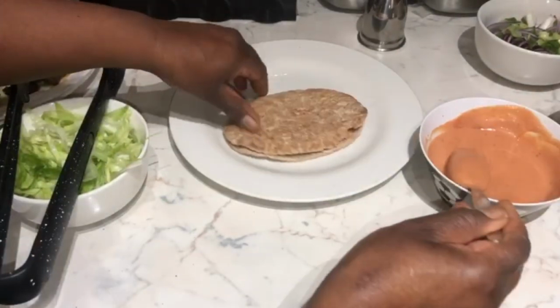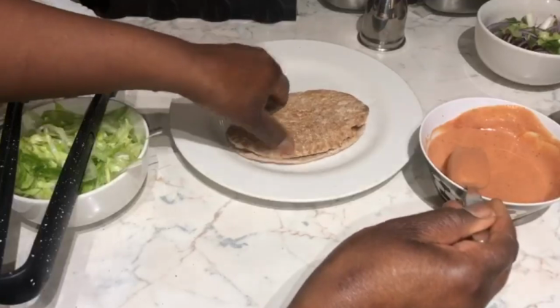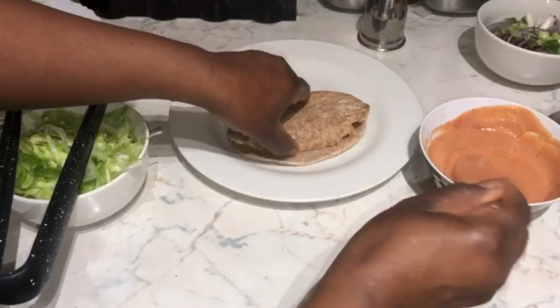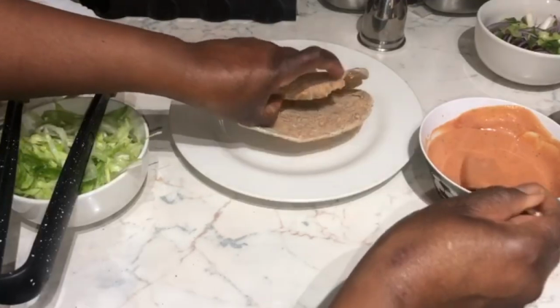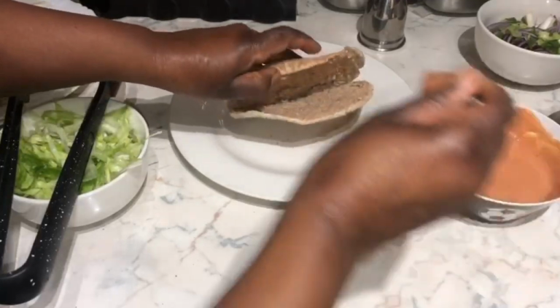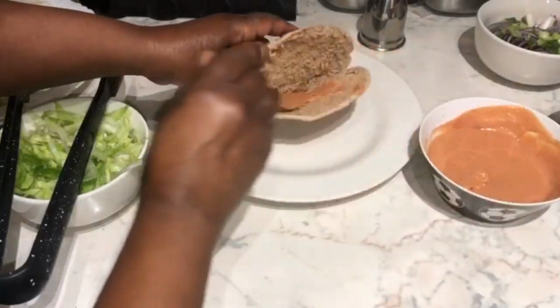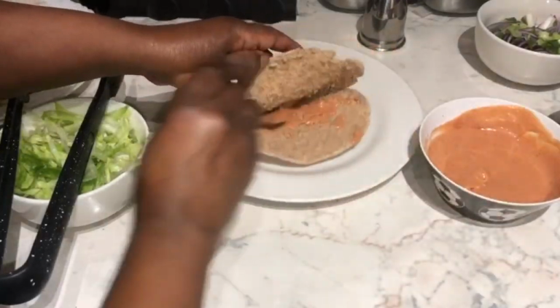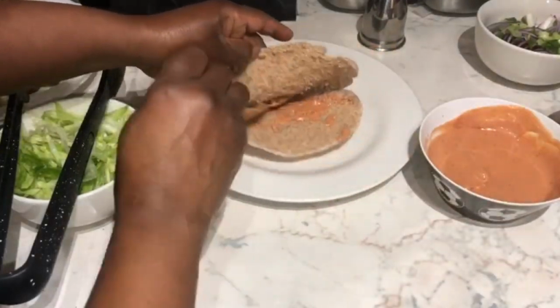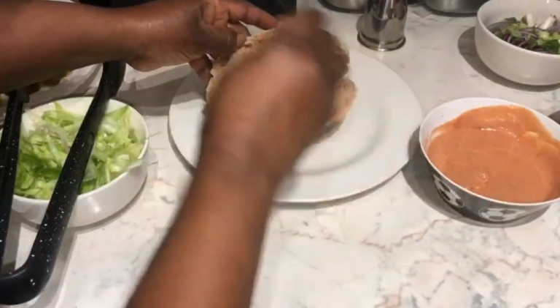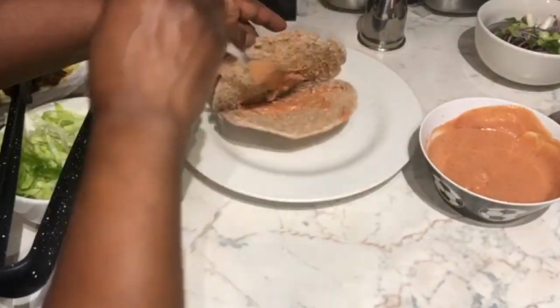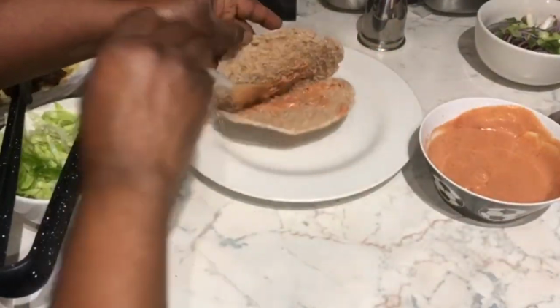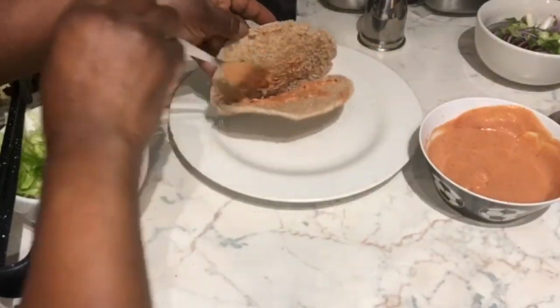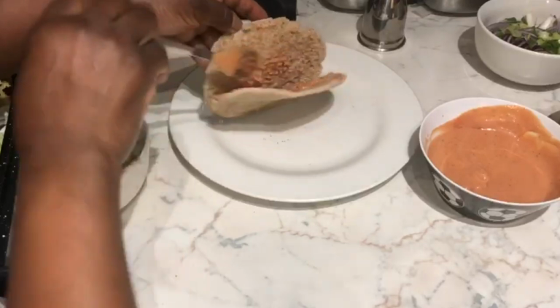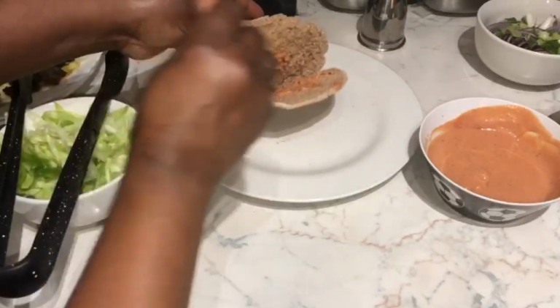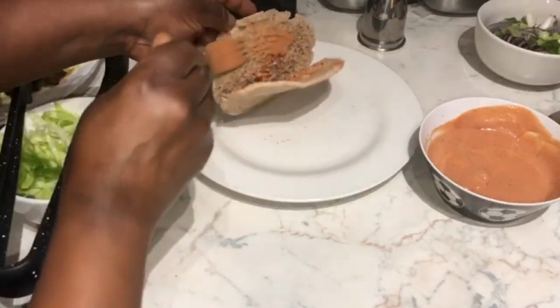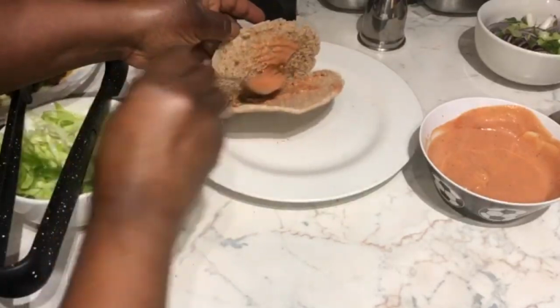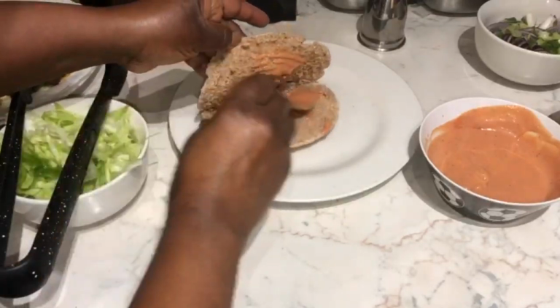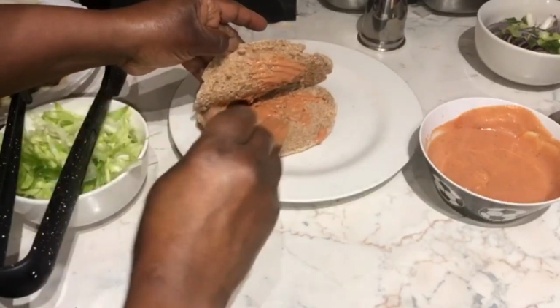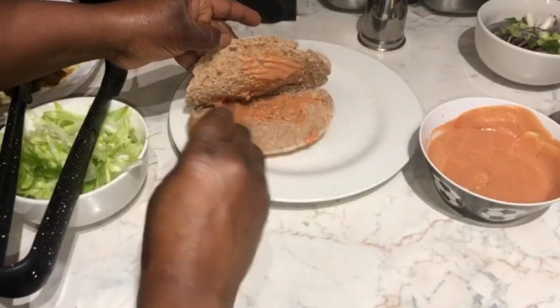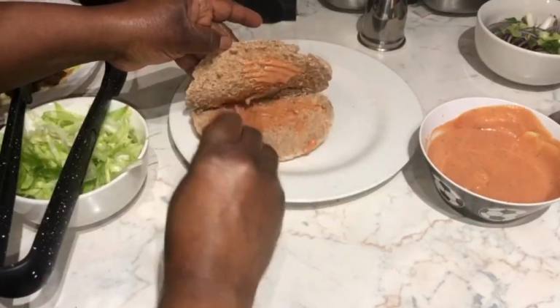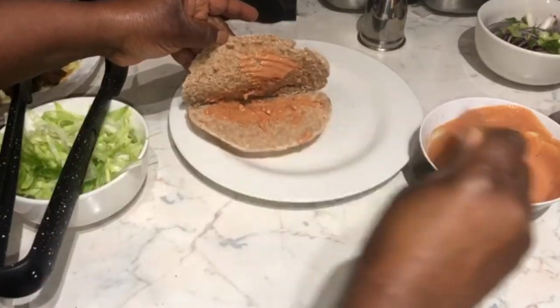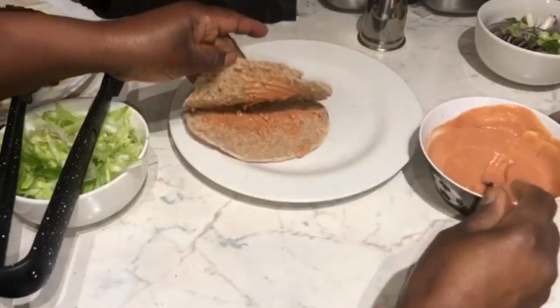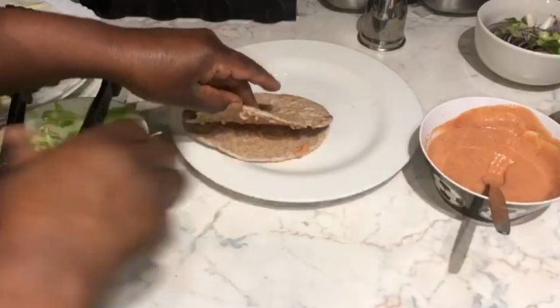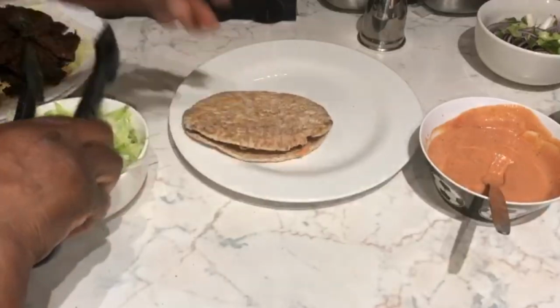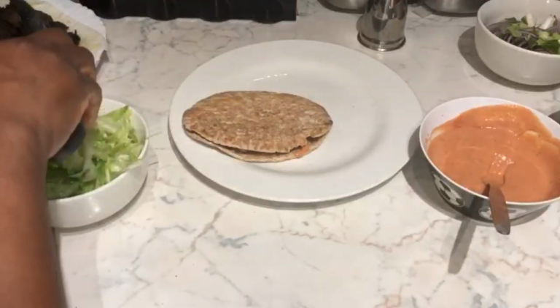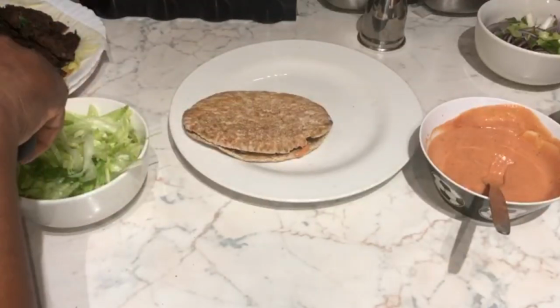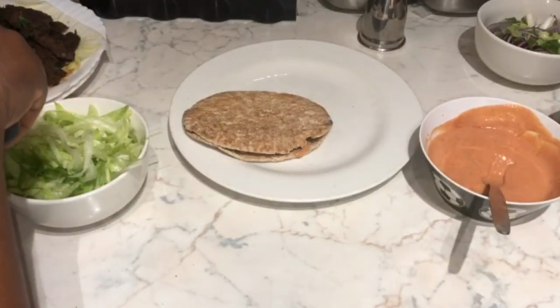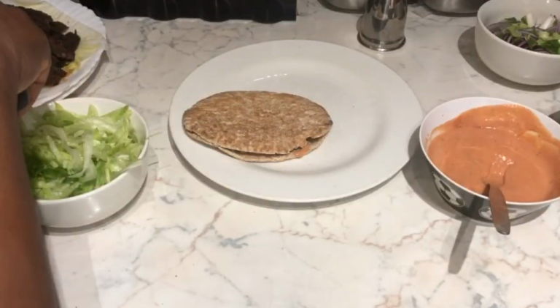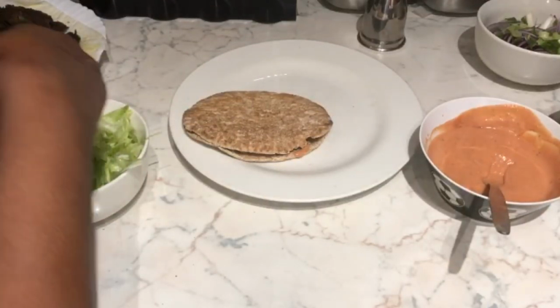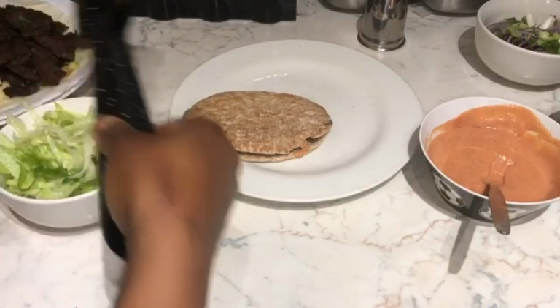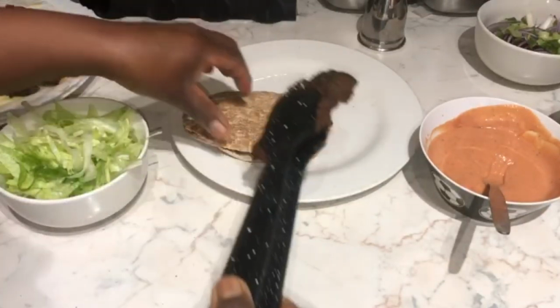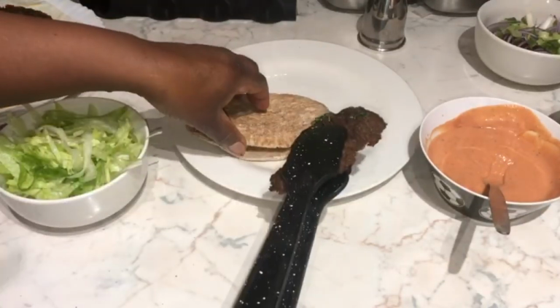Let's now put everything together. I've got a wholemeal pita bread — this is just personal preference; you can go for white pita bread, but I prefer wholemeal. And then now we can just start filling in our pita bread.